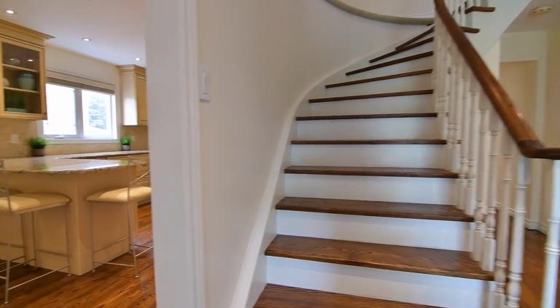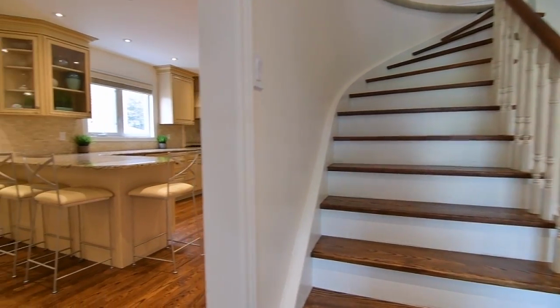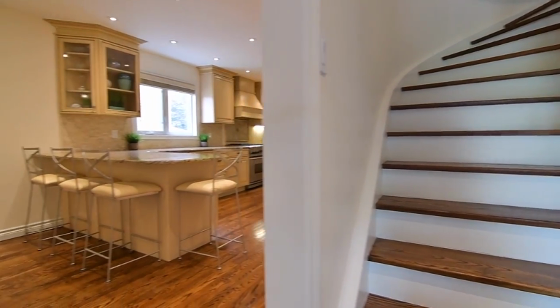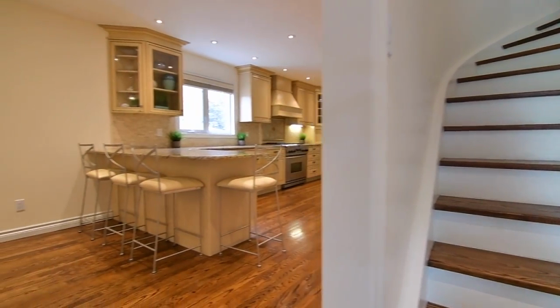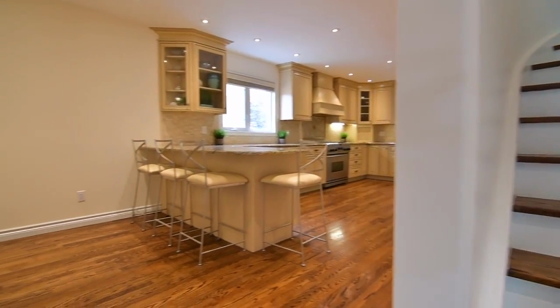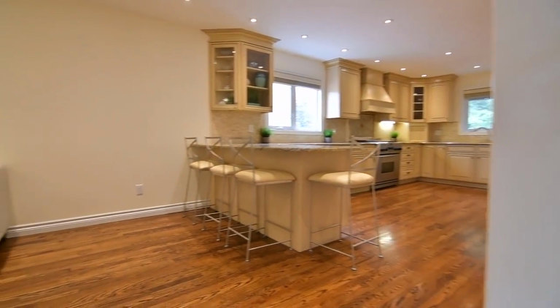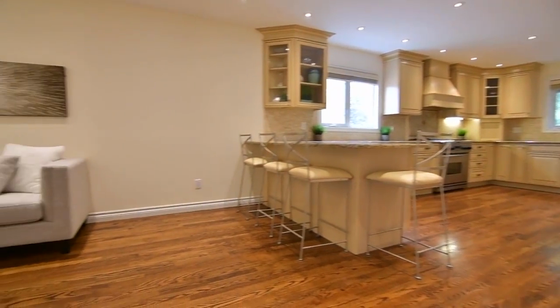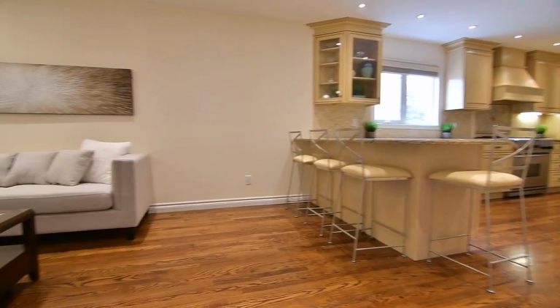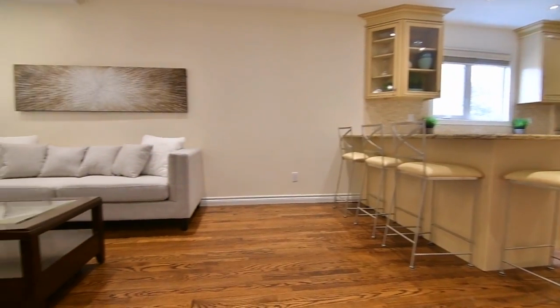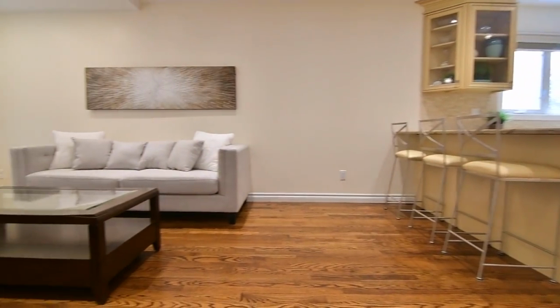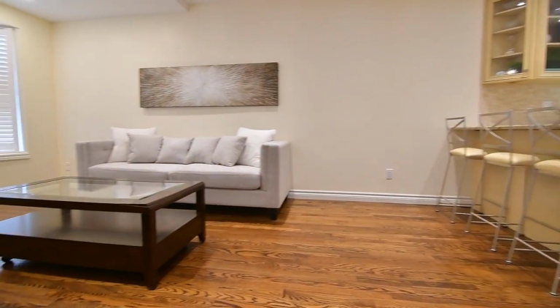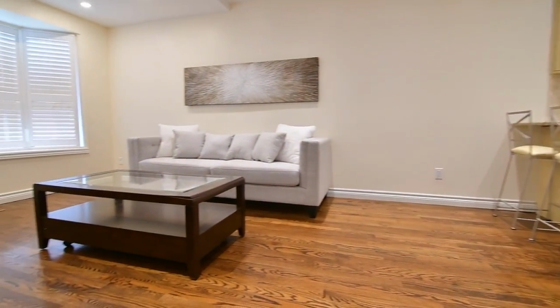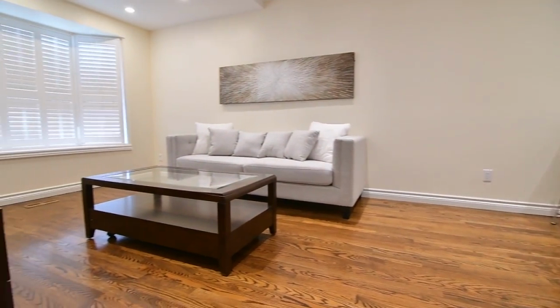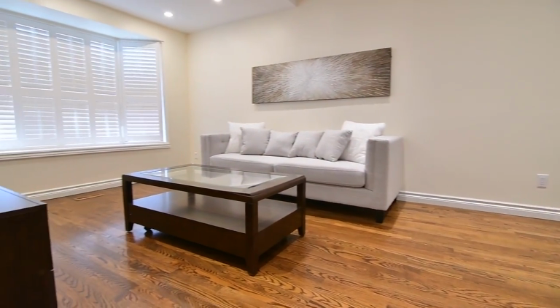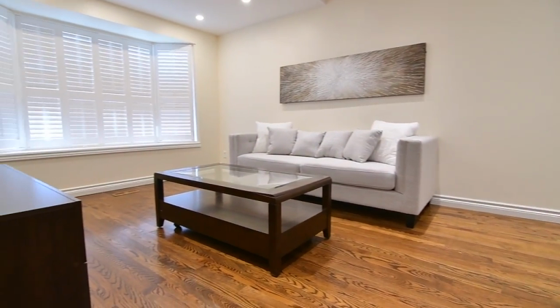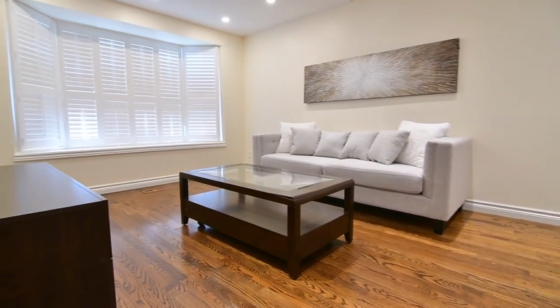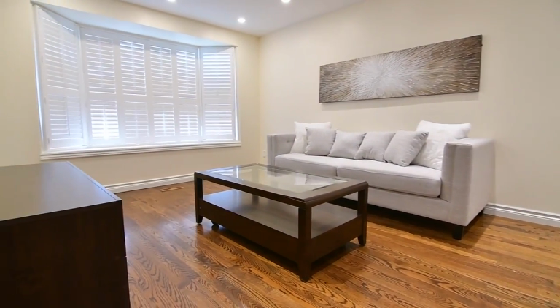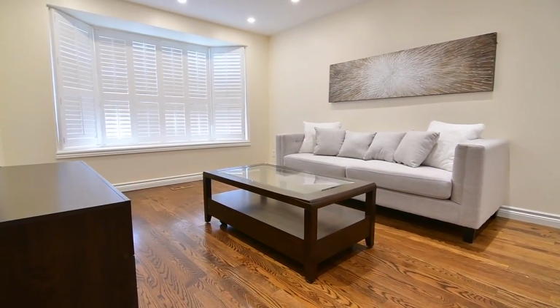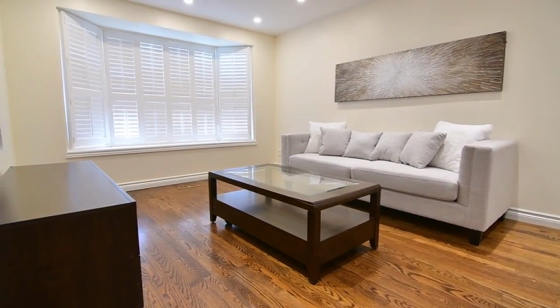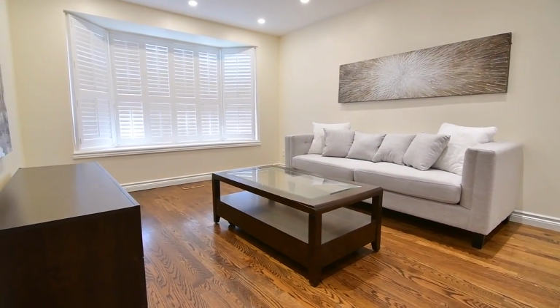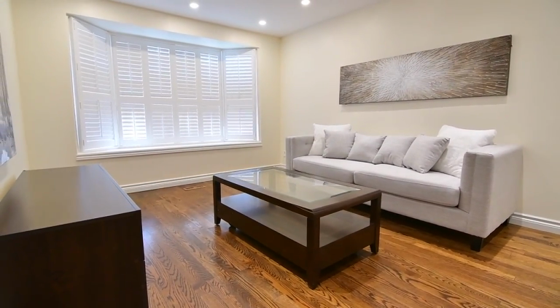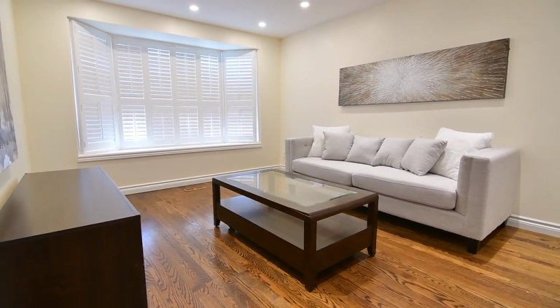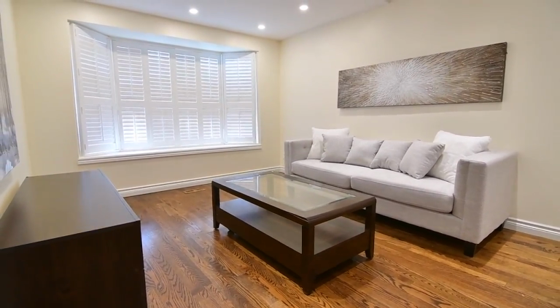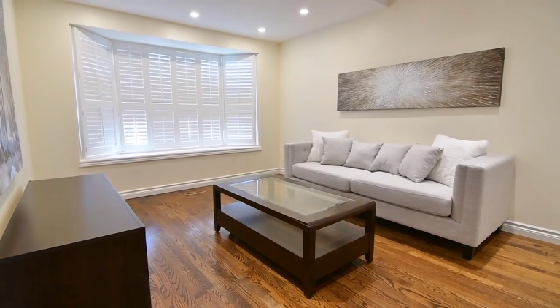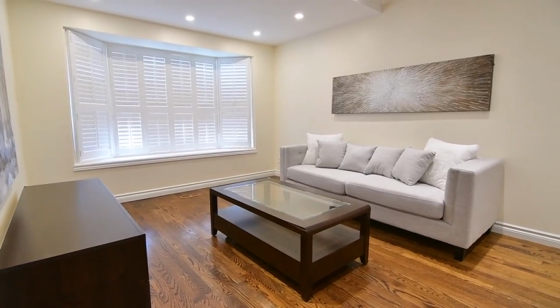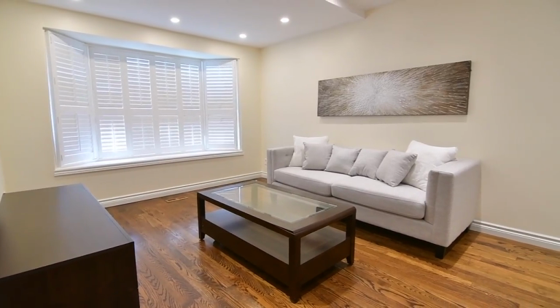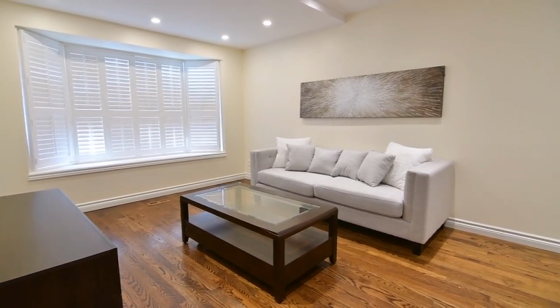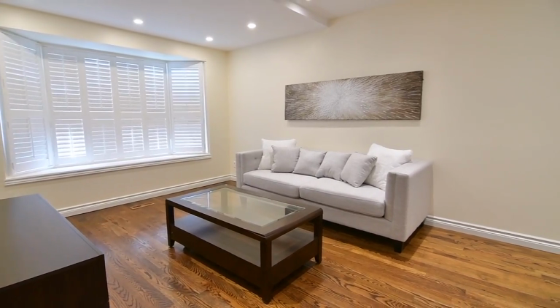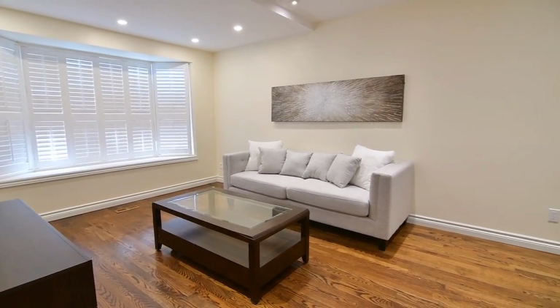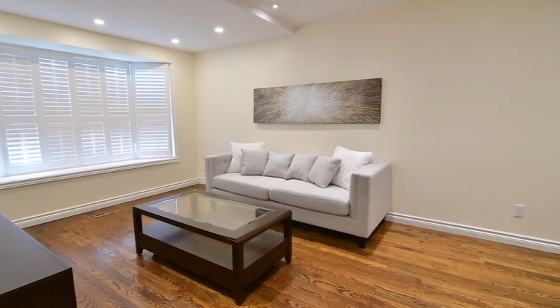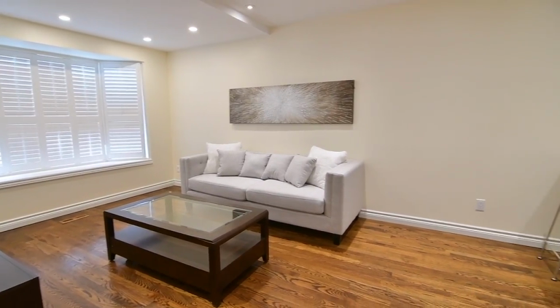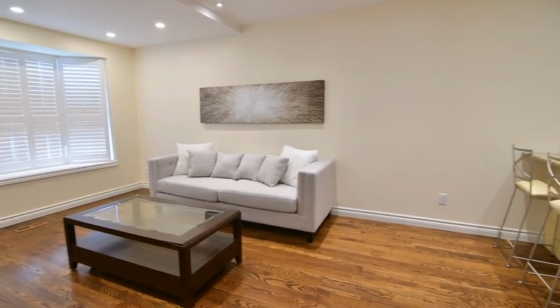A large bay window with California shutters brings natural light into a spacious living room overlooking the front yard, which is open to an incredibly functional and beautiful kitchen.